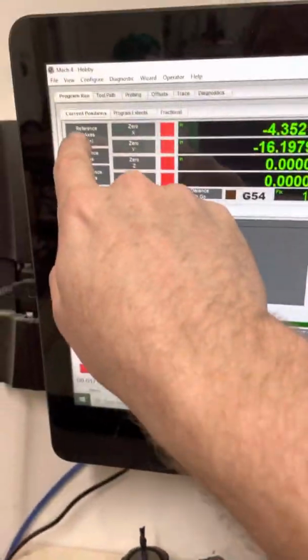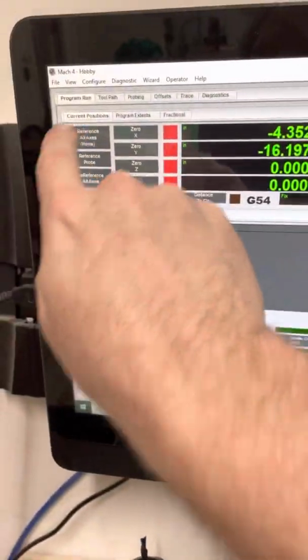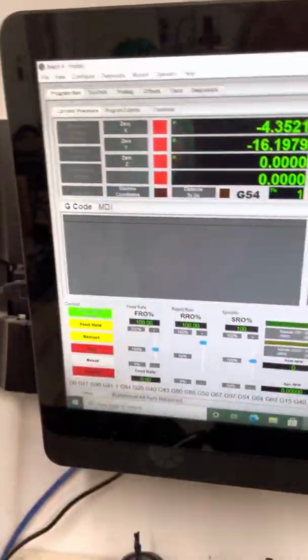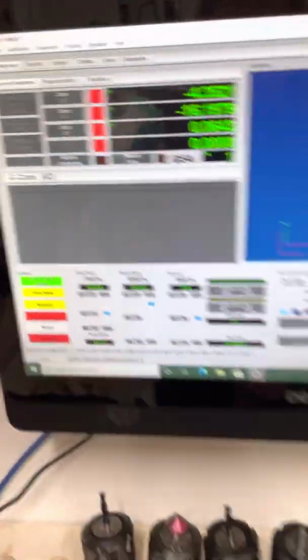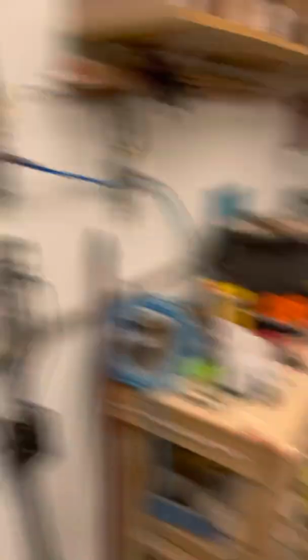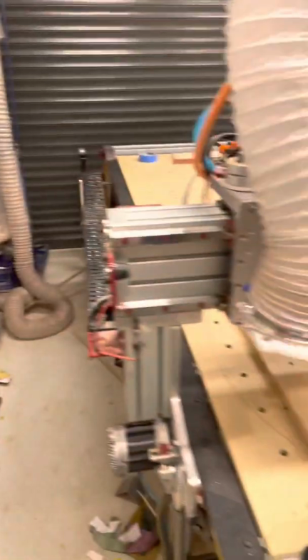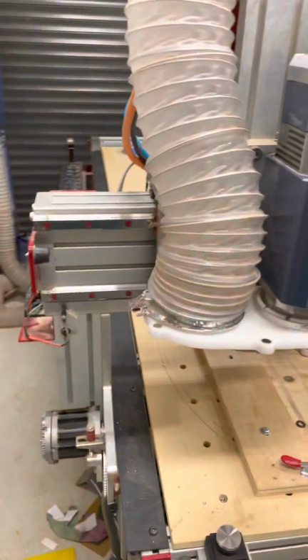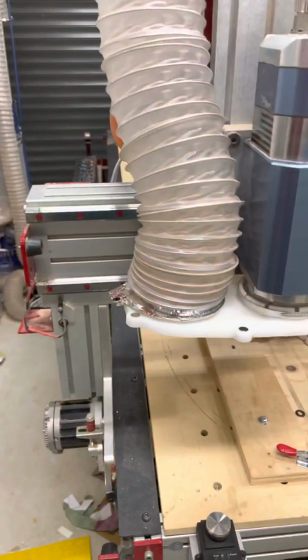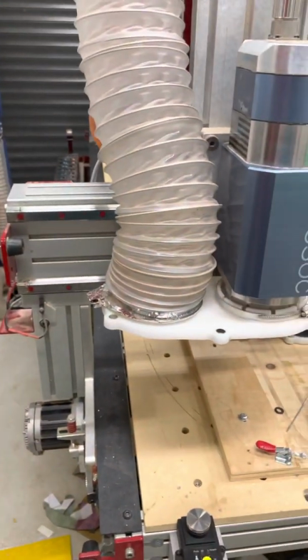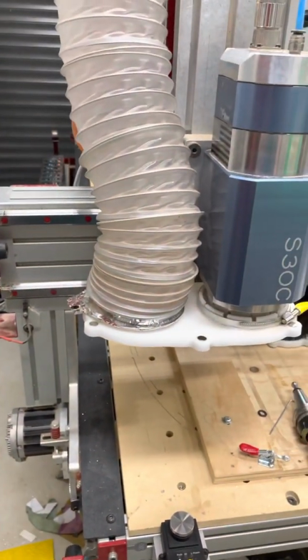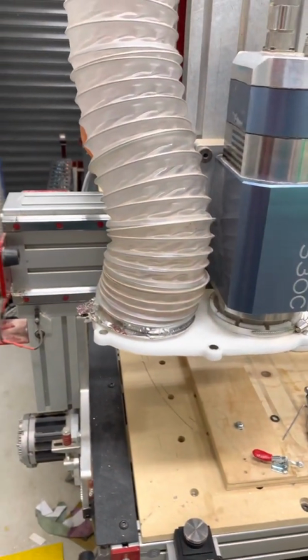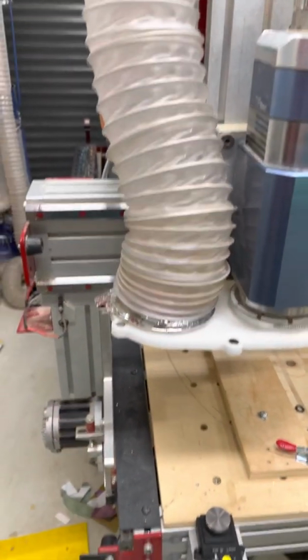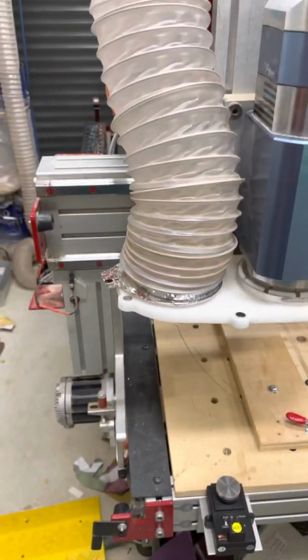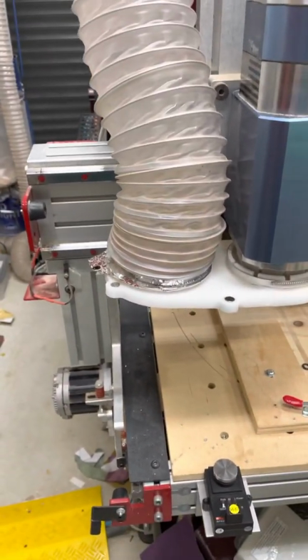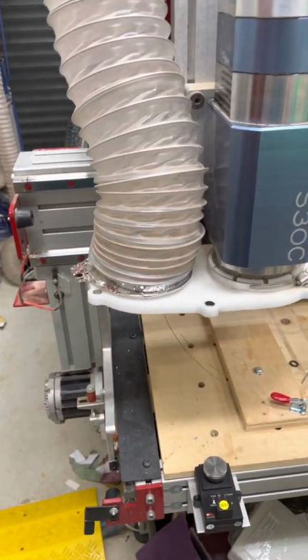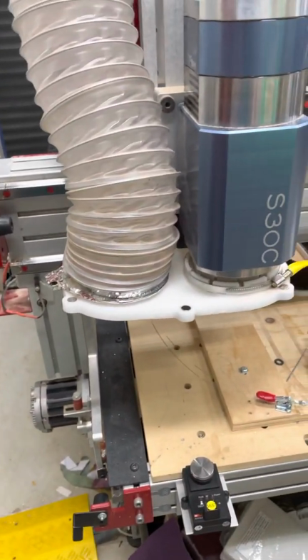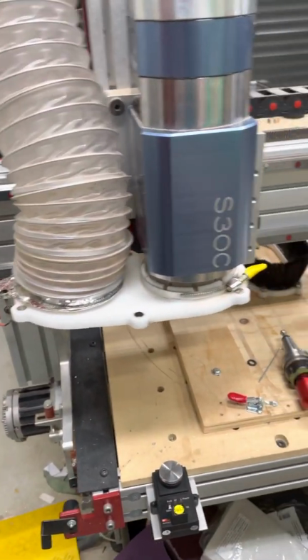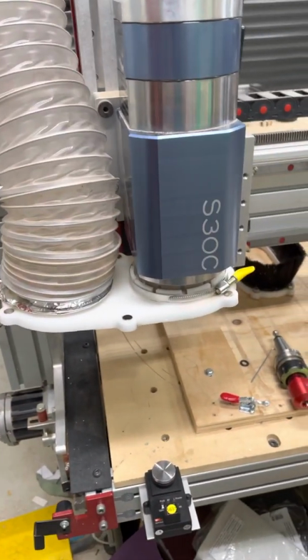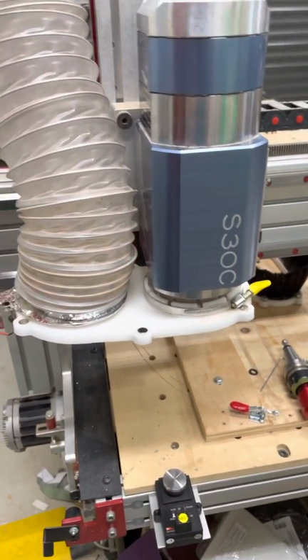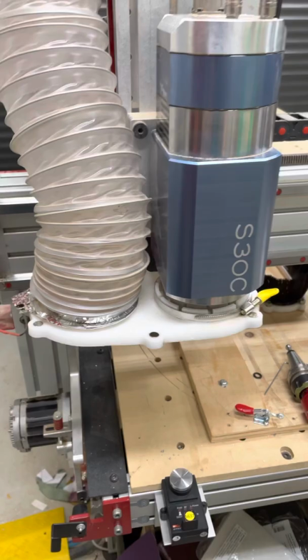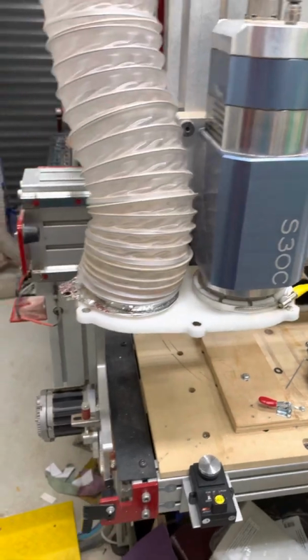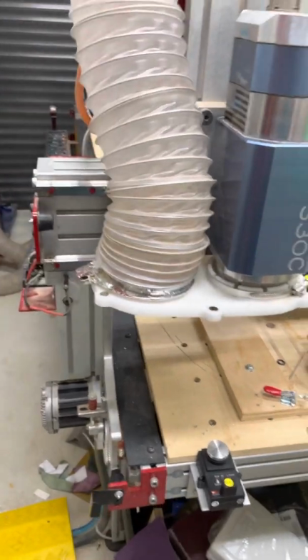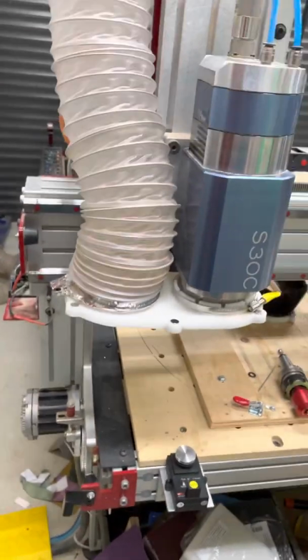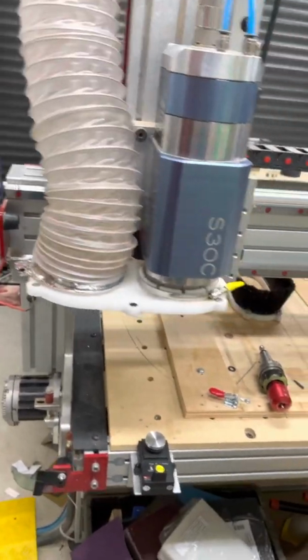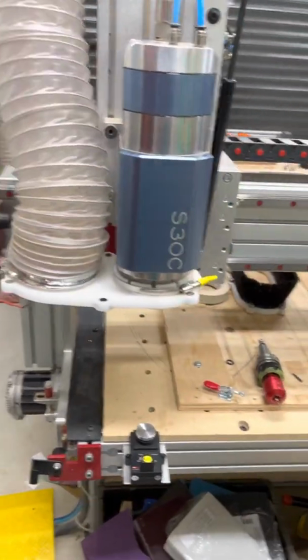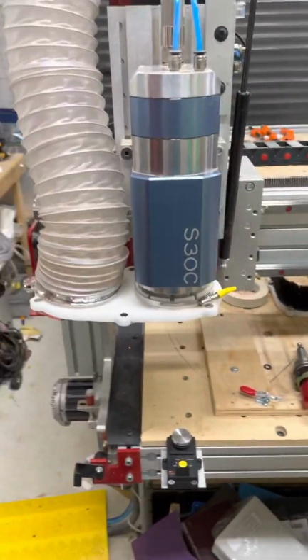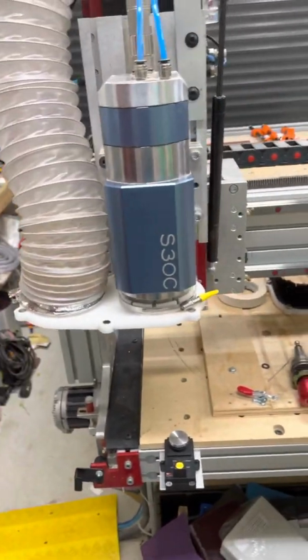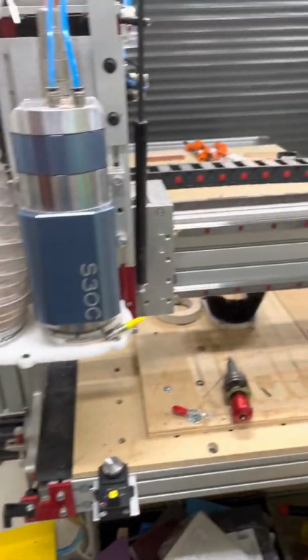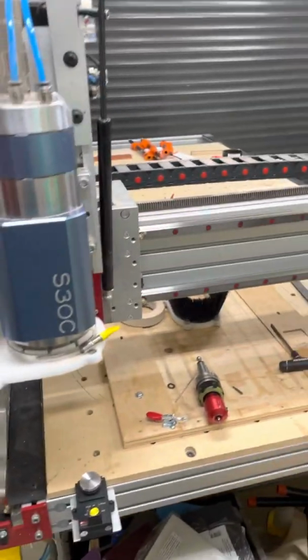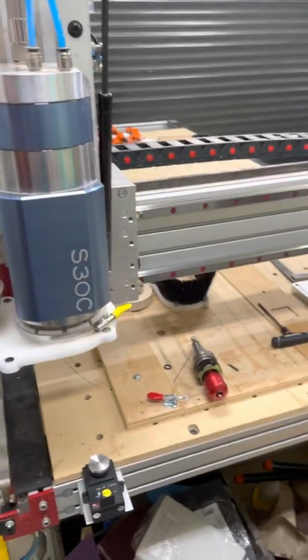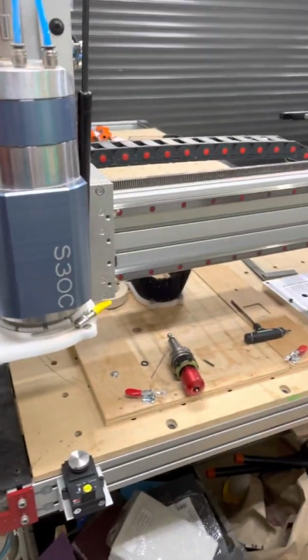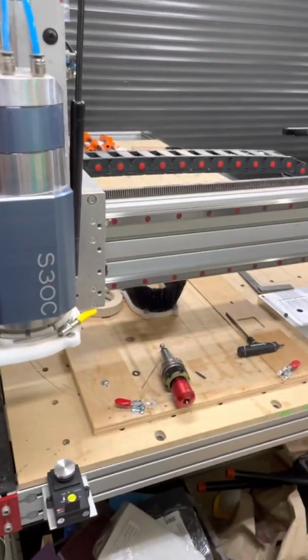So we'll ref all the axes — I ref them slowly, mostly because of testing, but also because they're more accurate when slow. And you only have to do this once per time you turn on MACH.